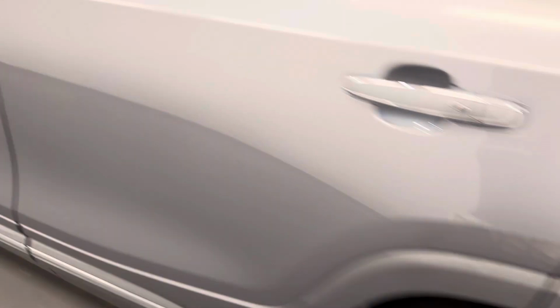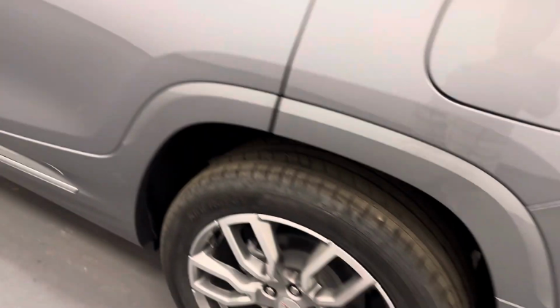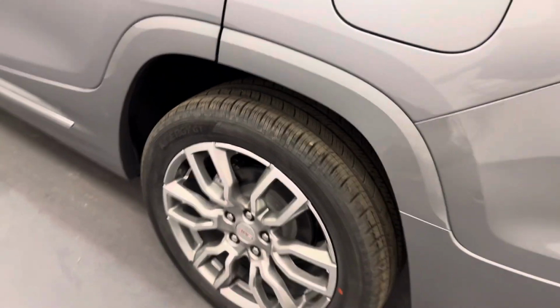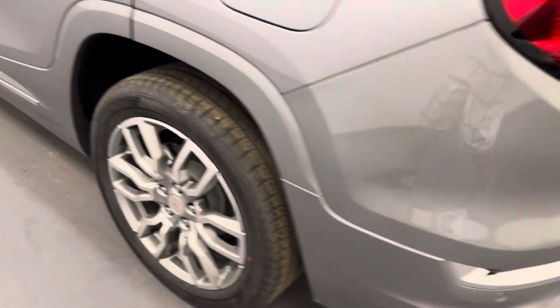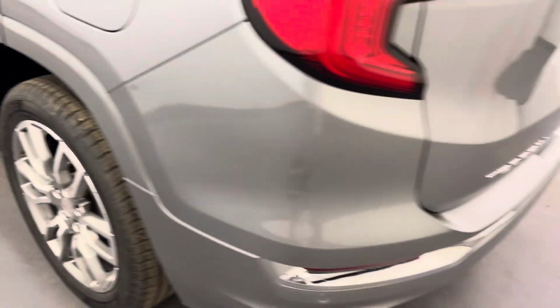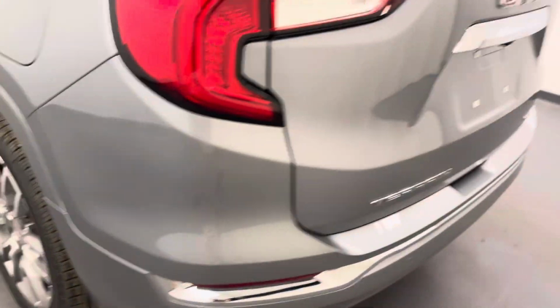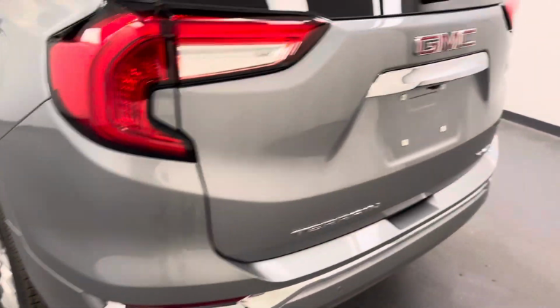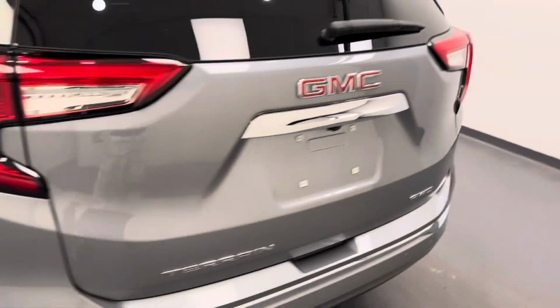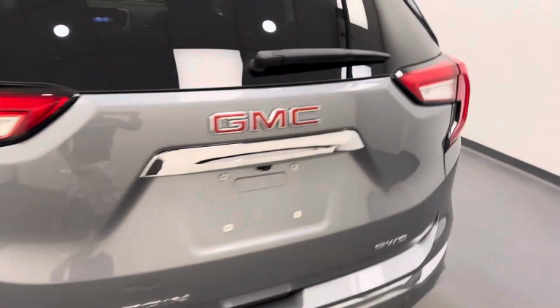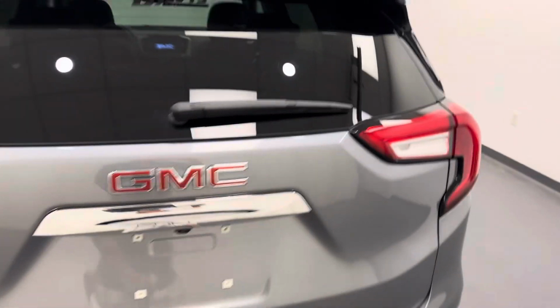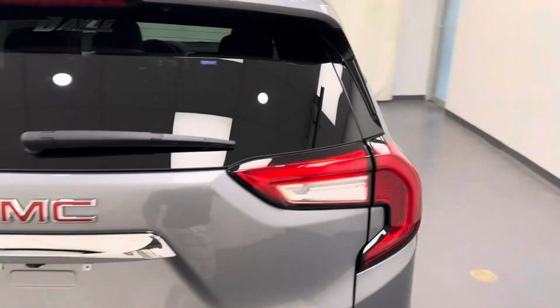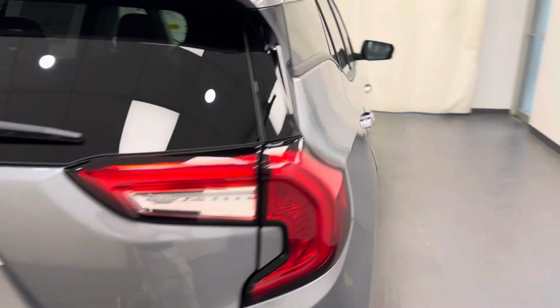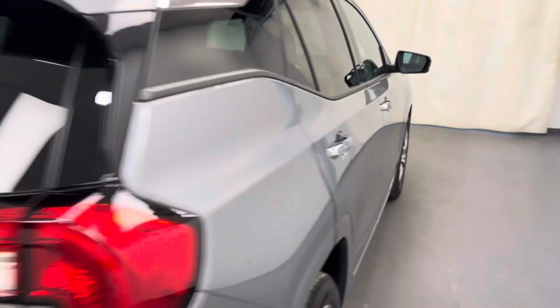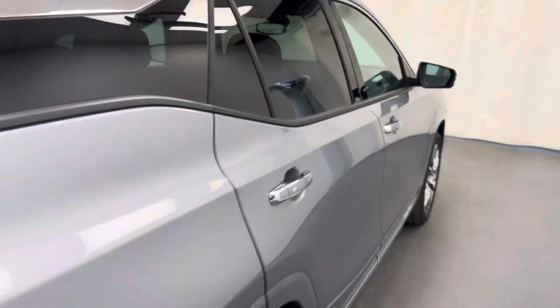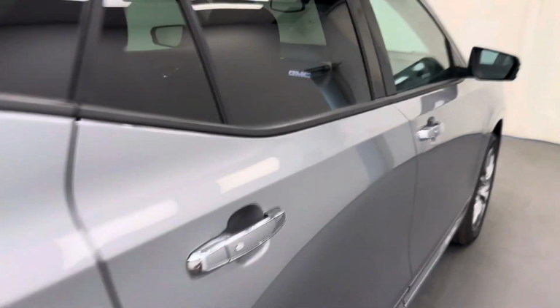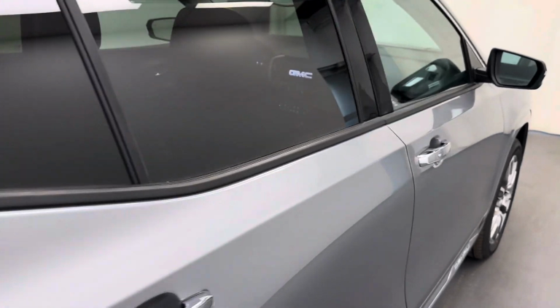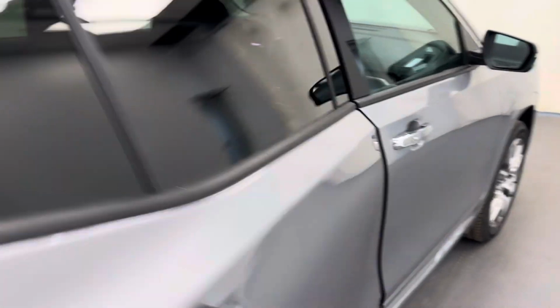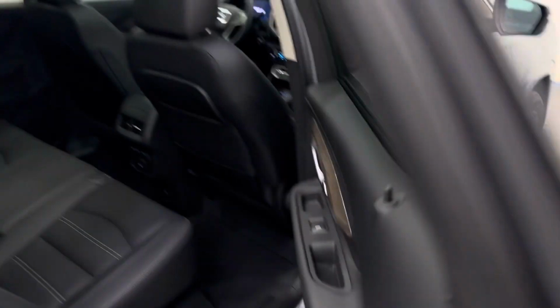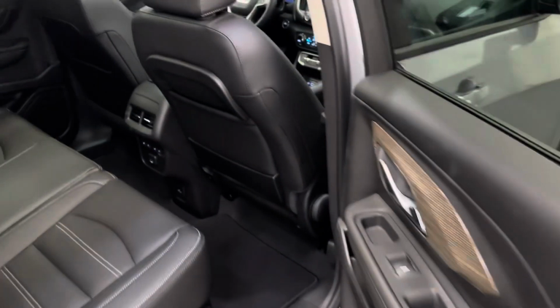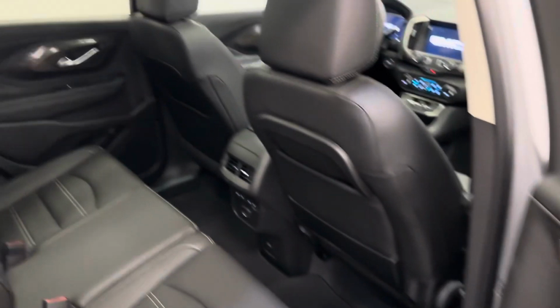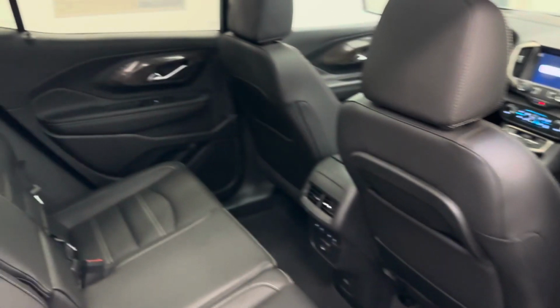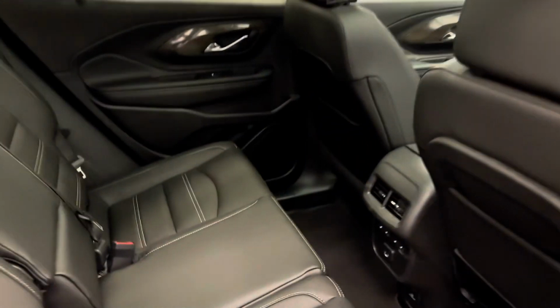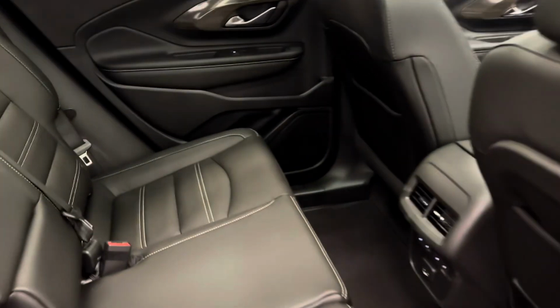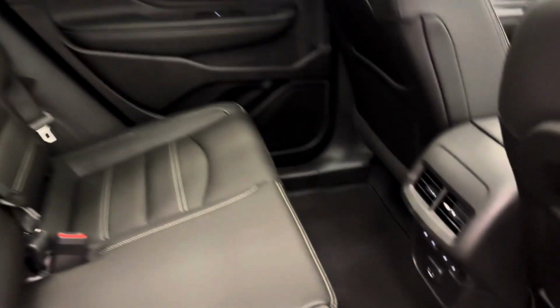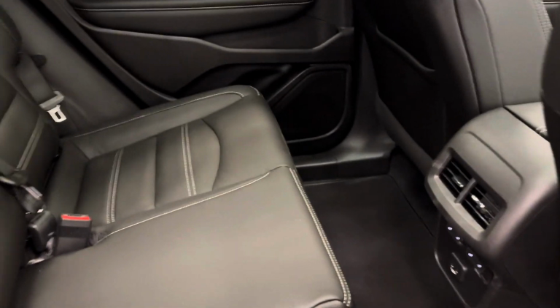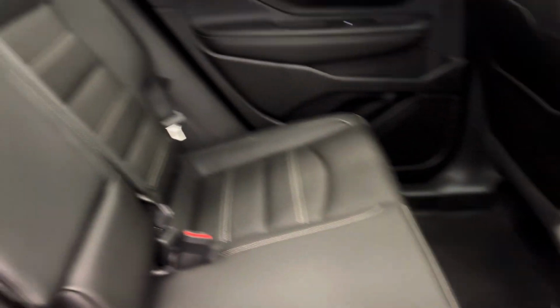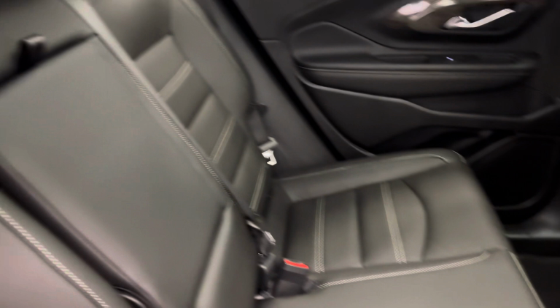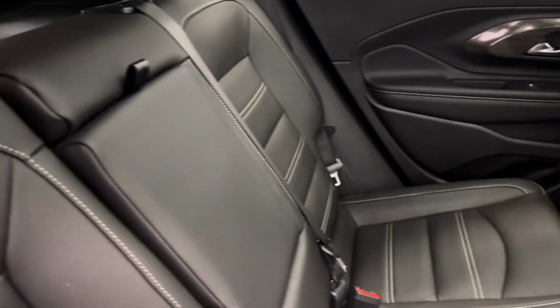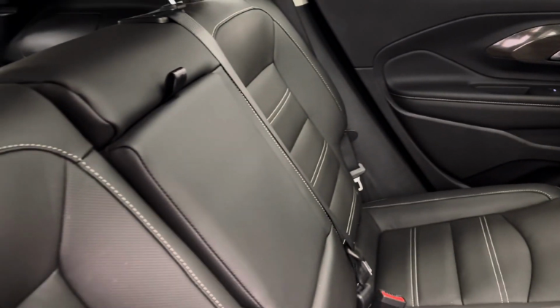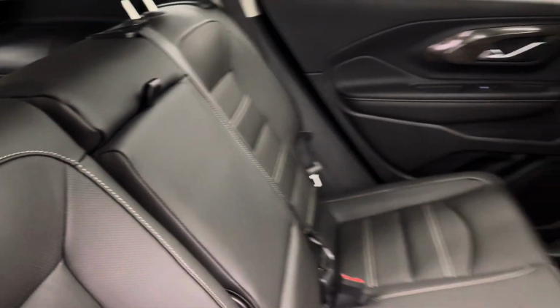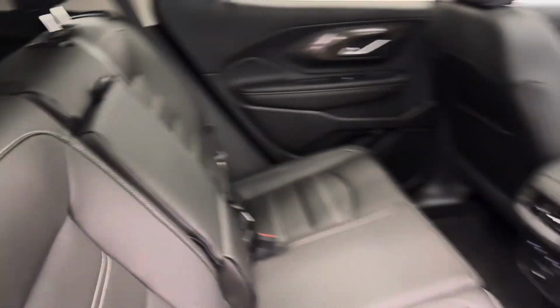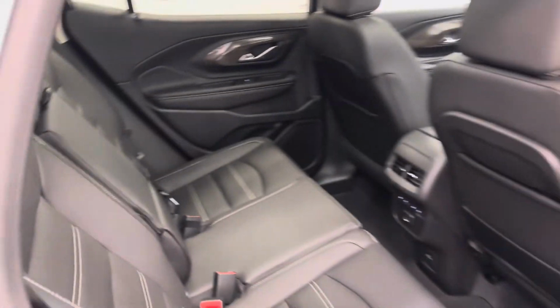Moving to the exterior, we have alloy wheels, rear parking assist, backup camera, remote trunk release, and more cargo space. Rear options include power windows, 60-40 split bench seats with heated seats, center armrest and cupholders, and the seats fold down for more storage space.